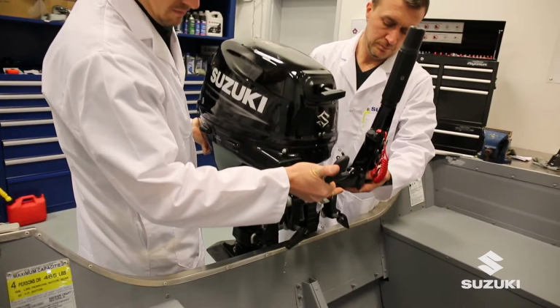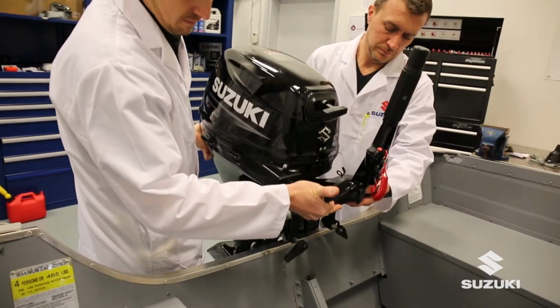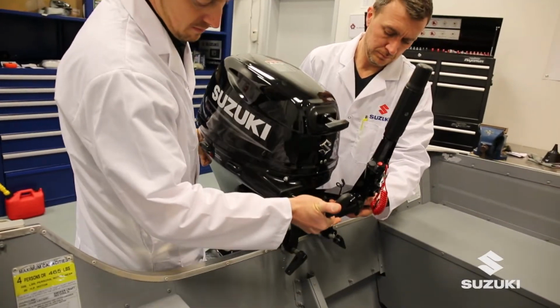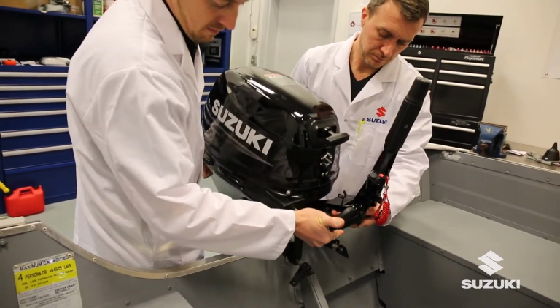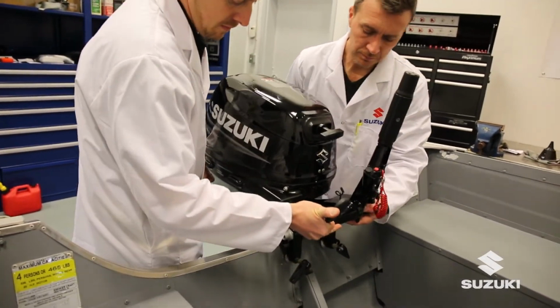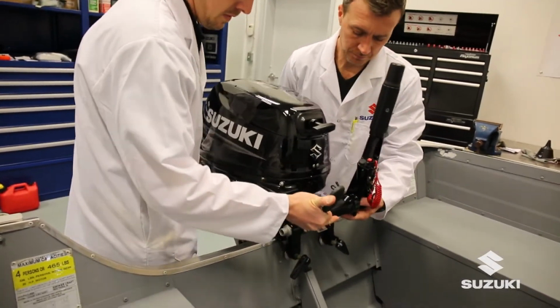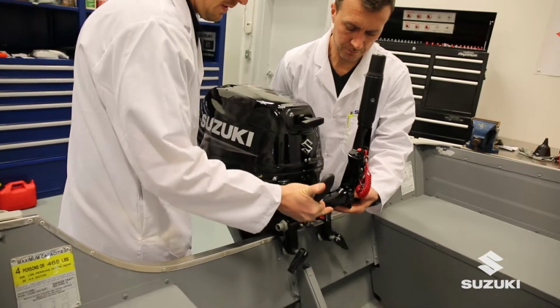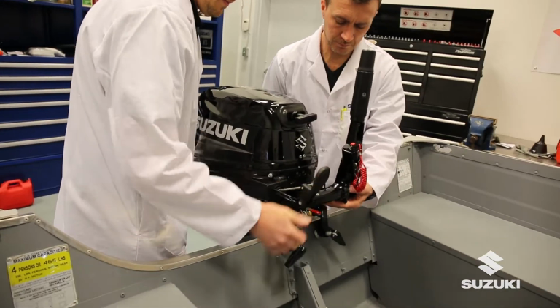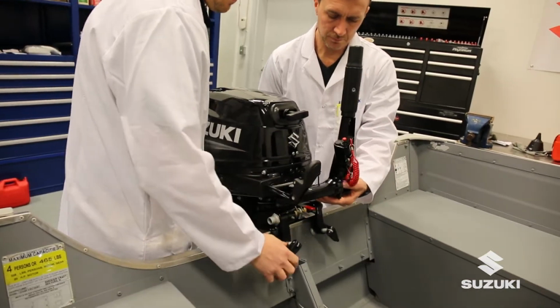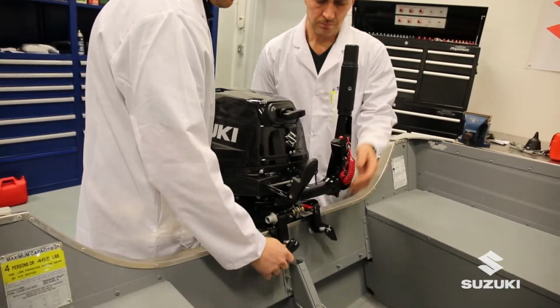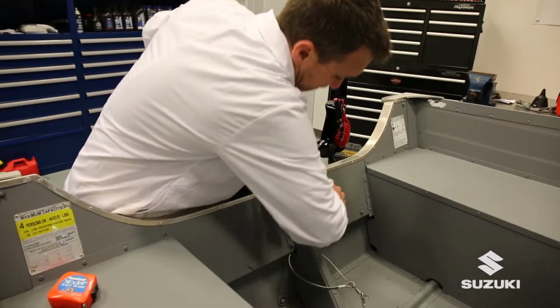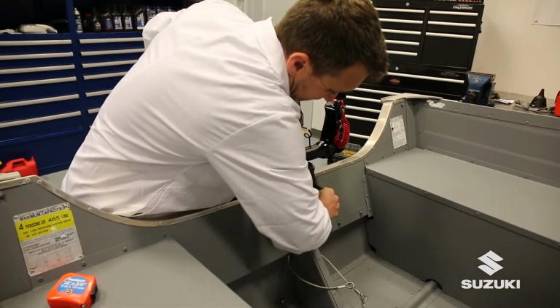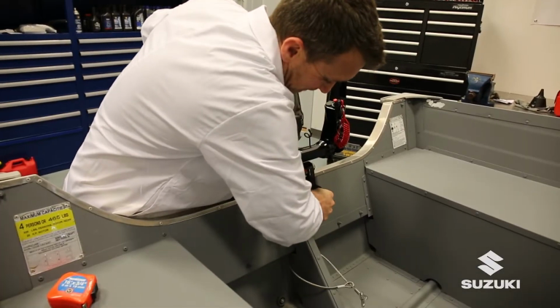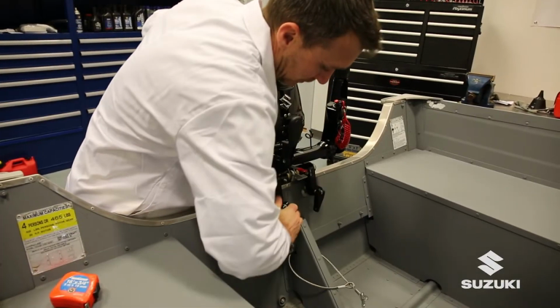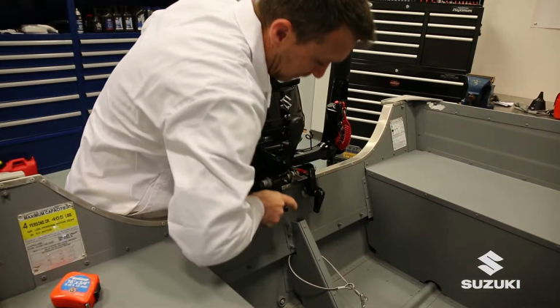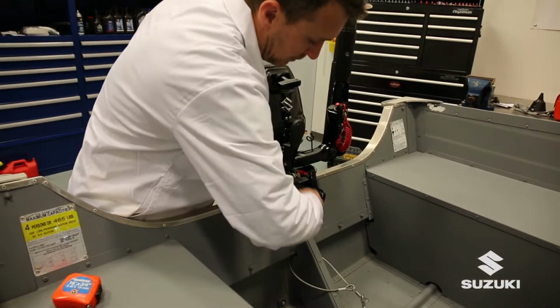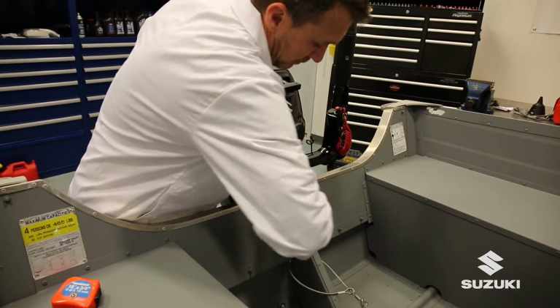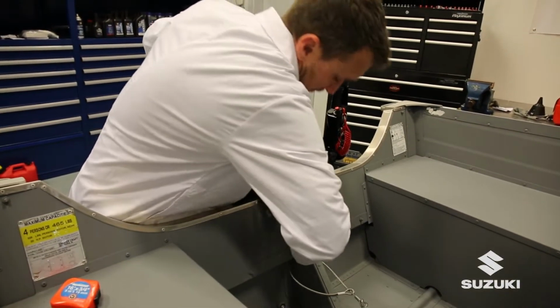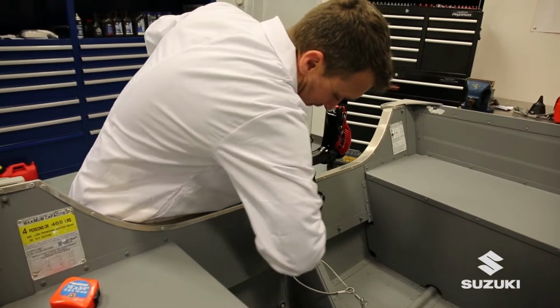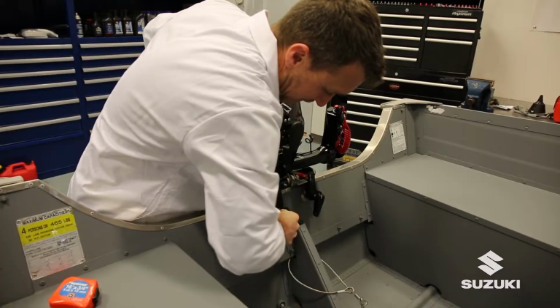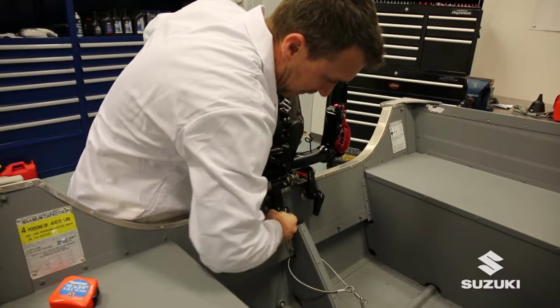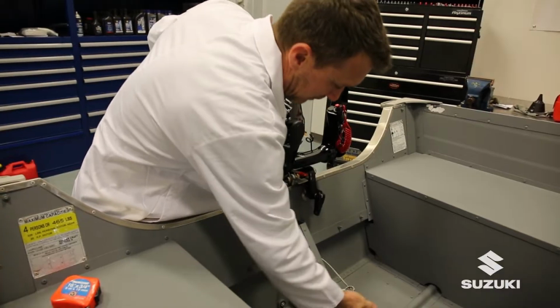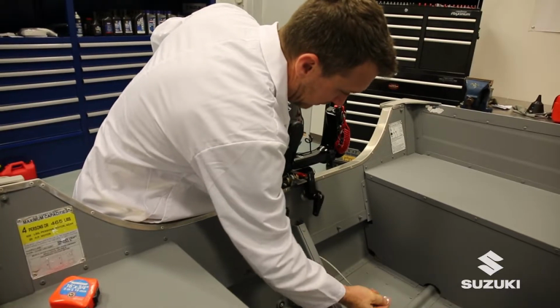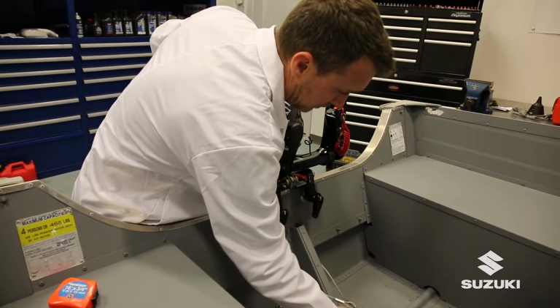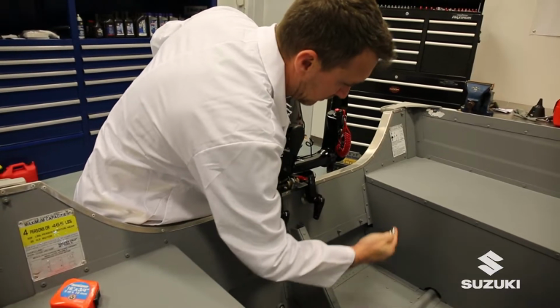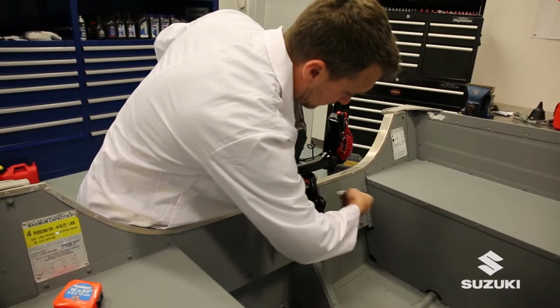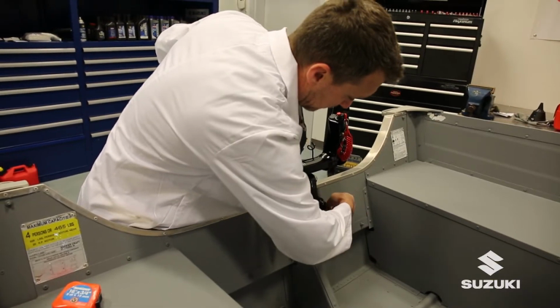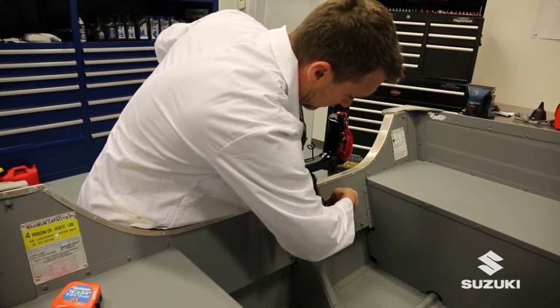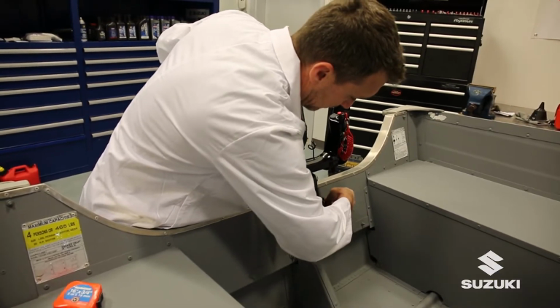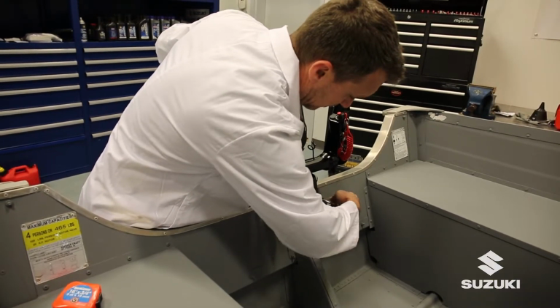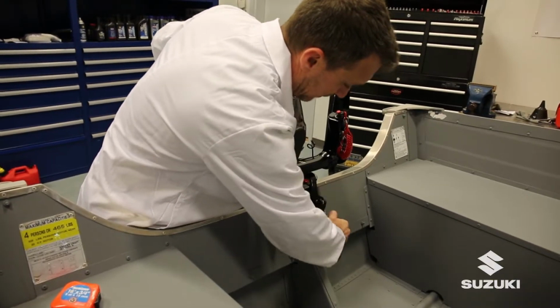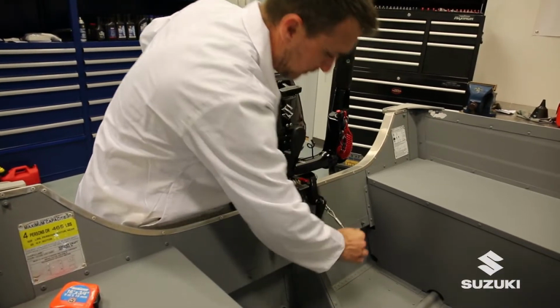Reinstall the cowl and secure. Mount the engine on the transom of a suitable boat ensuring it's centered, the clamps are securely tightened, and an emergency safety chain cable or strap is attached.